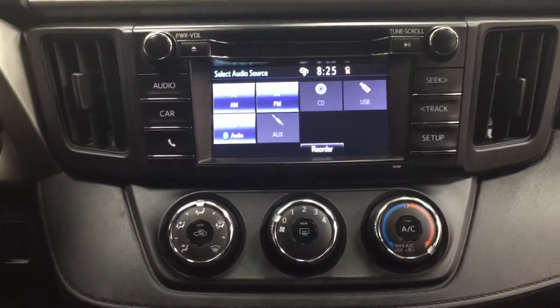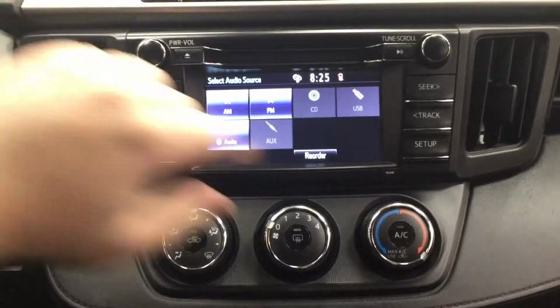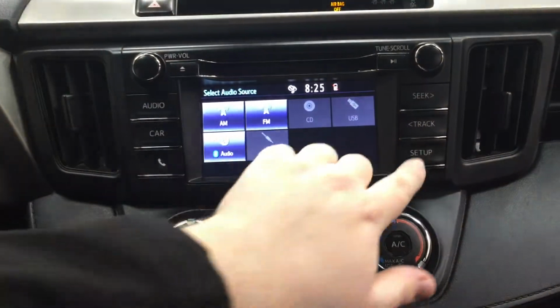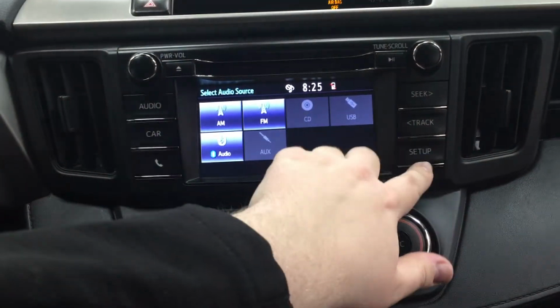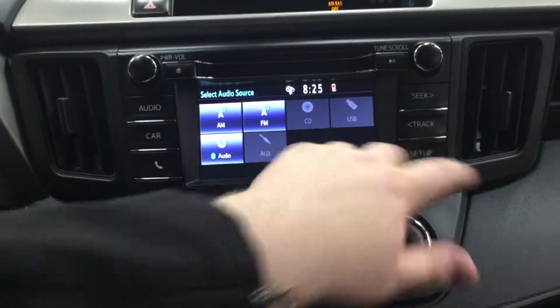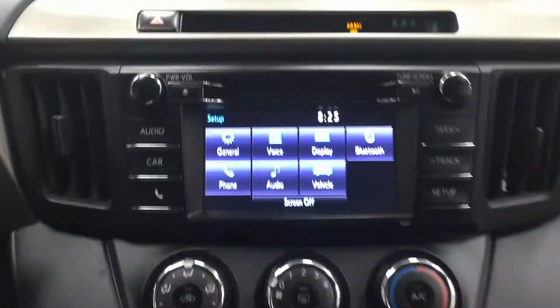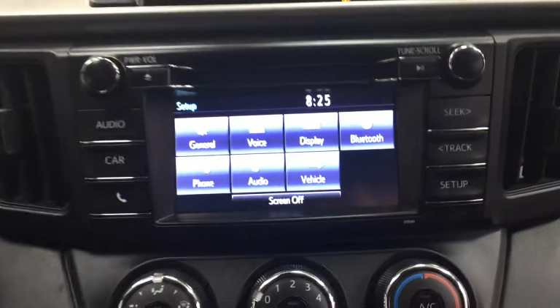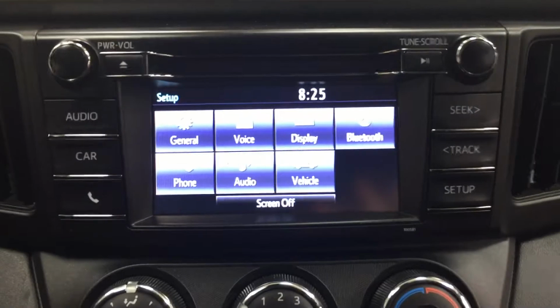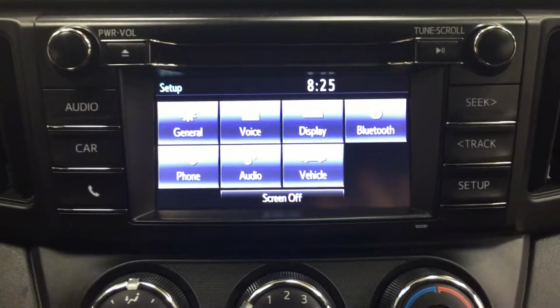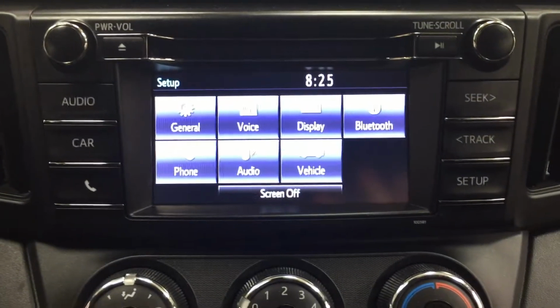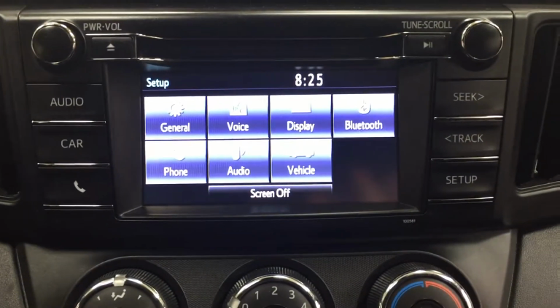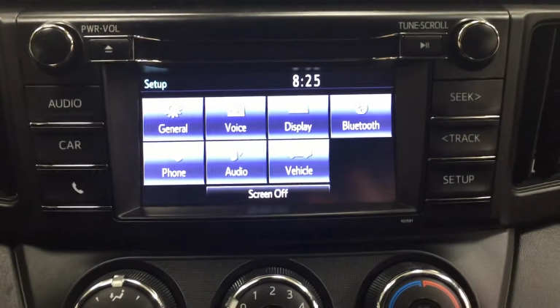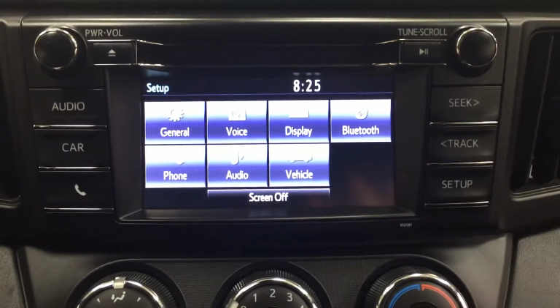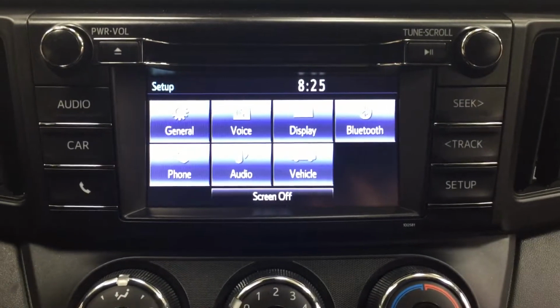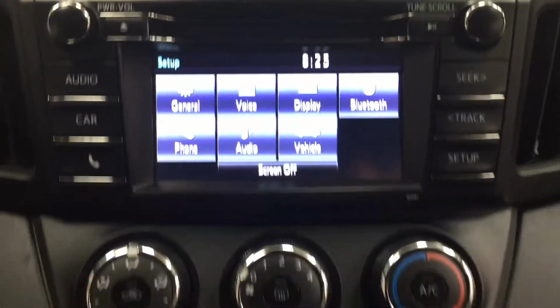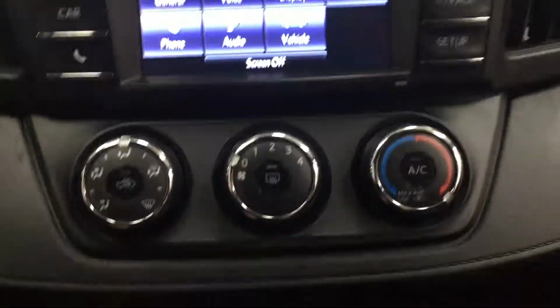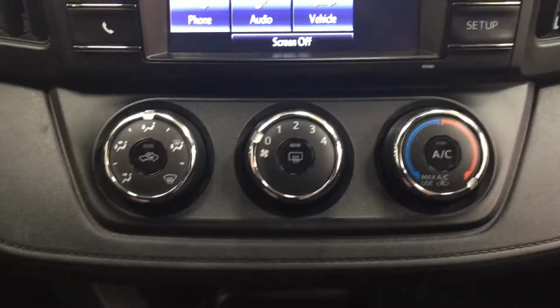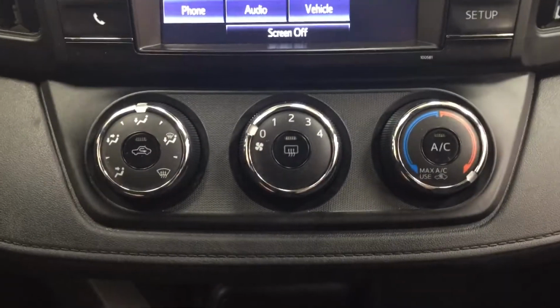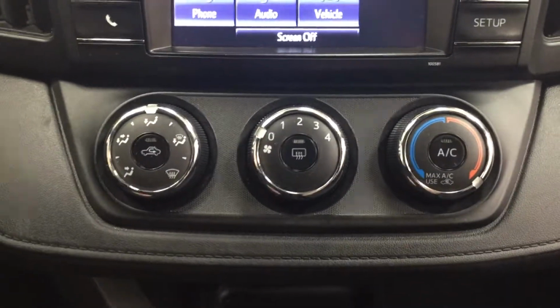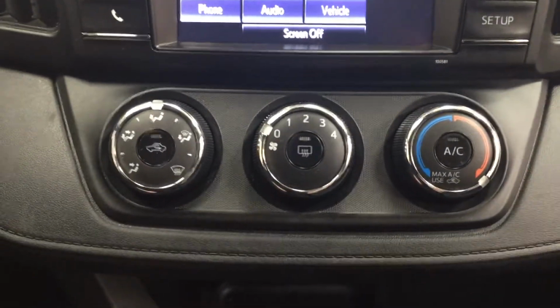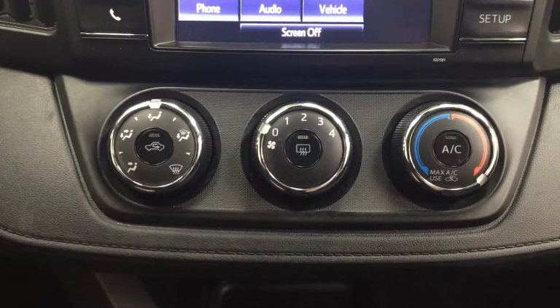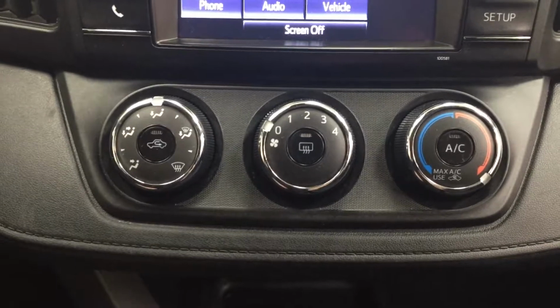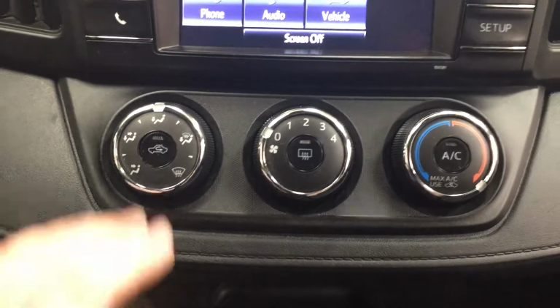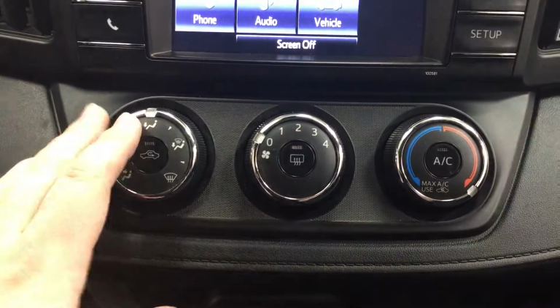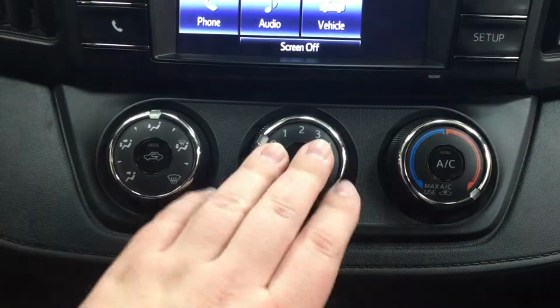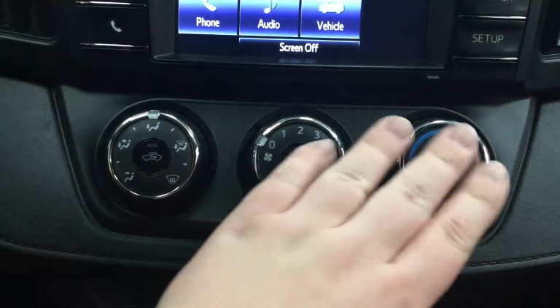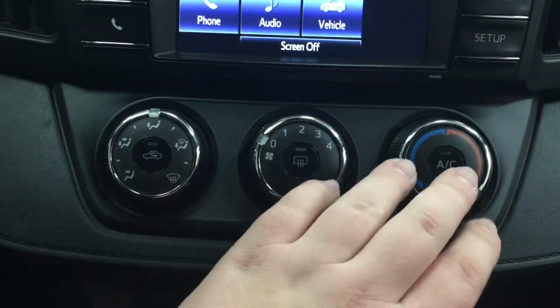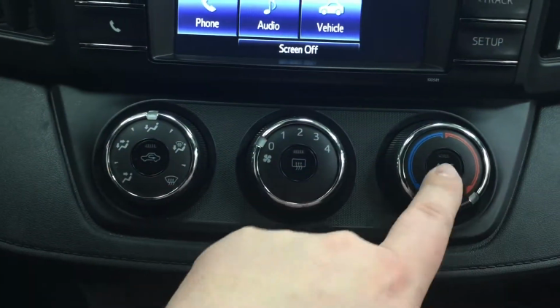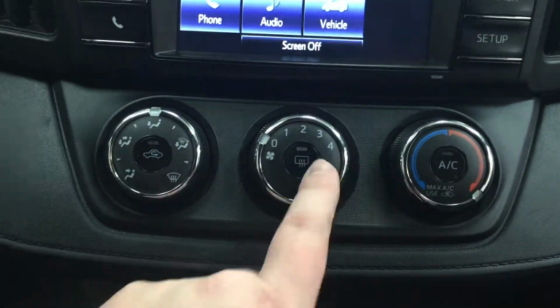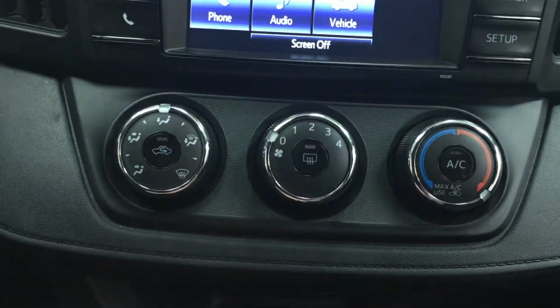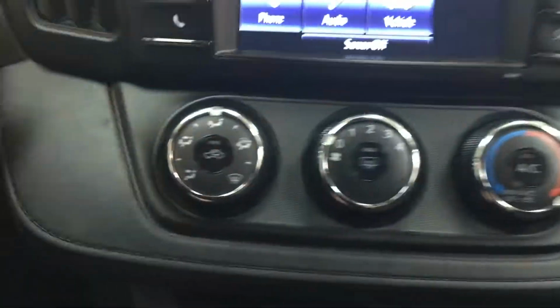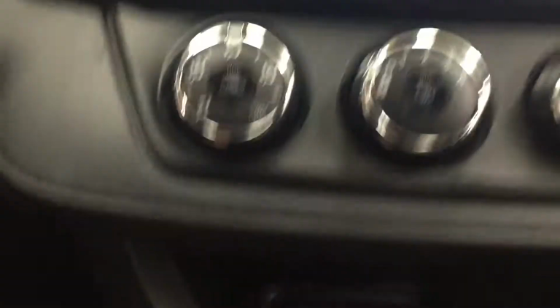Heading into the setup menu, you're going to see your general voice display as well as a couple of other additional features. You have your temperature control settings located just down below, with your mode select, fan speed, temperature control, with your AC and rear defroster.